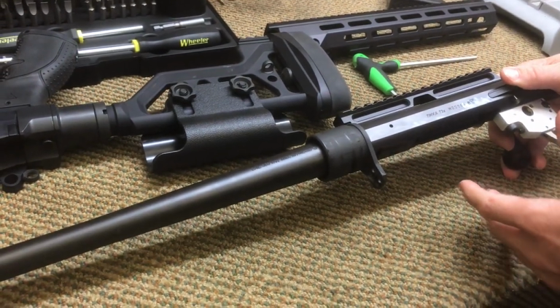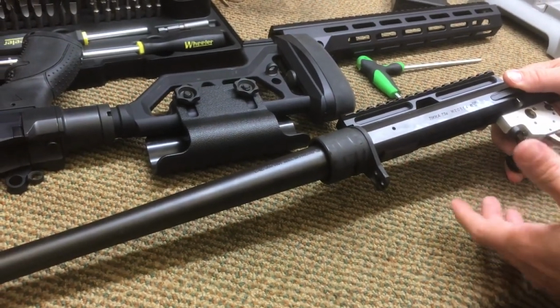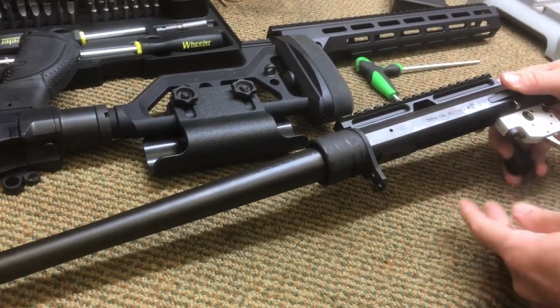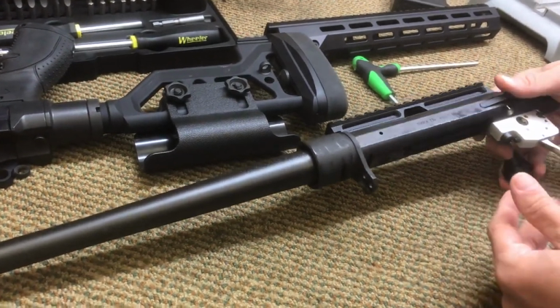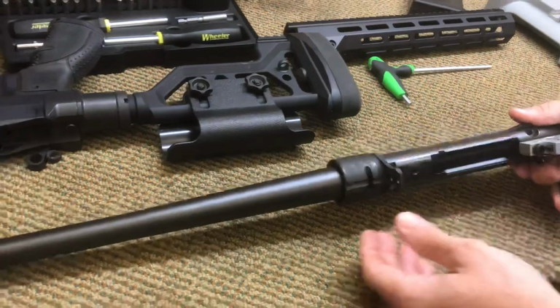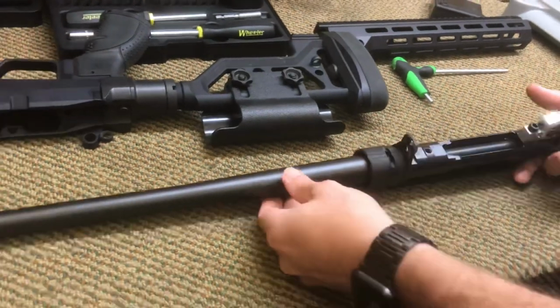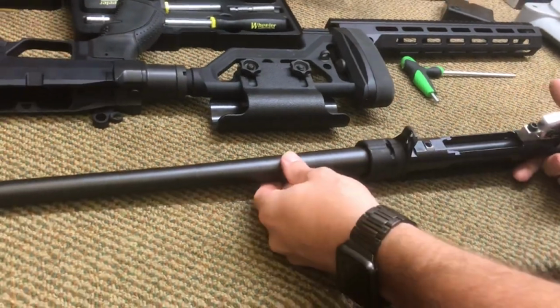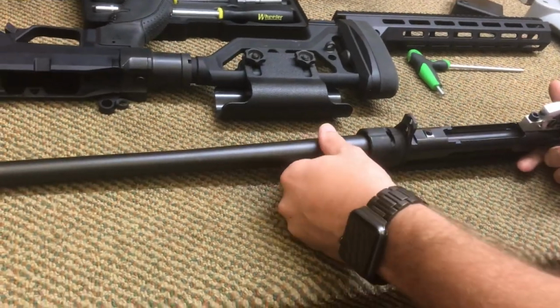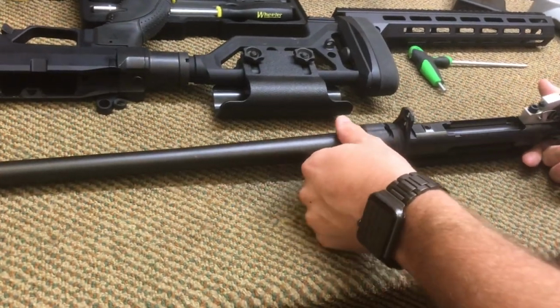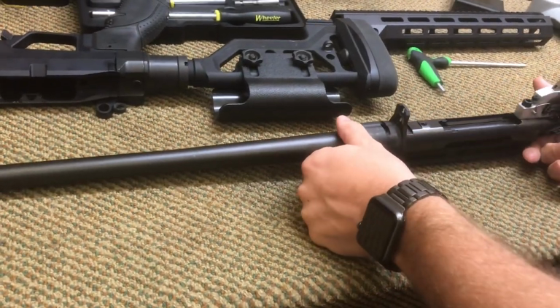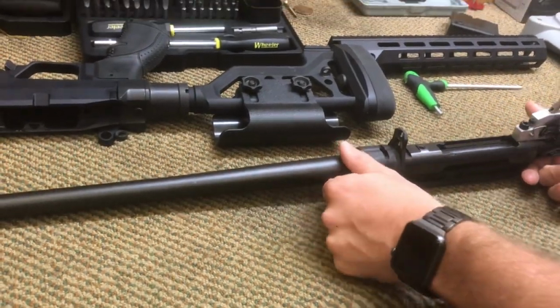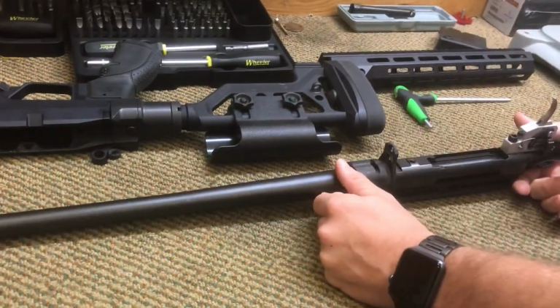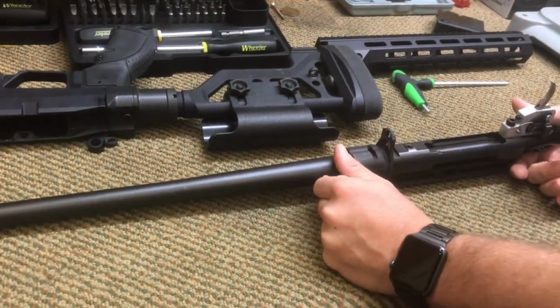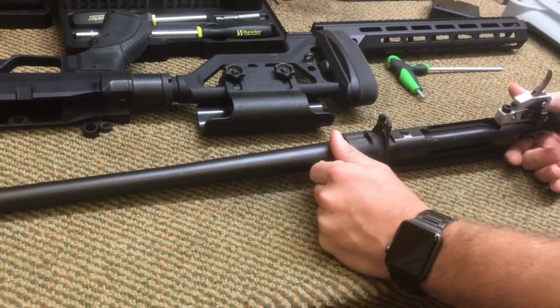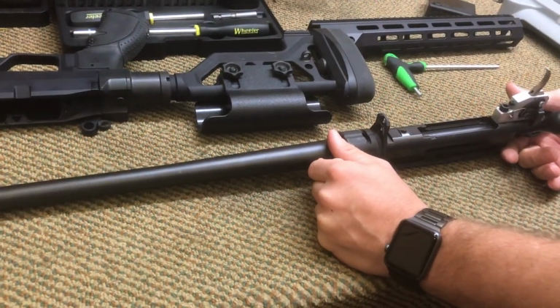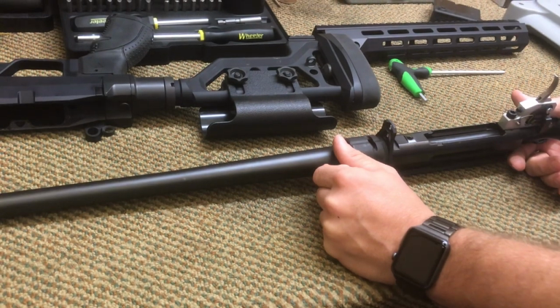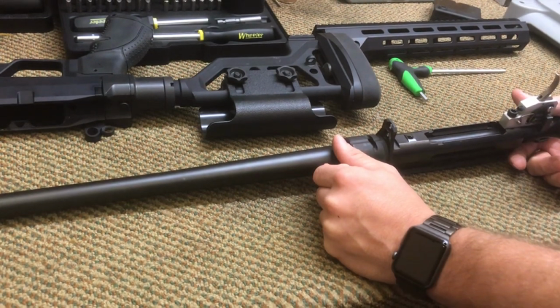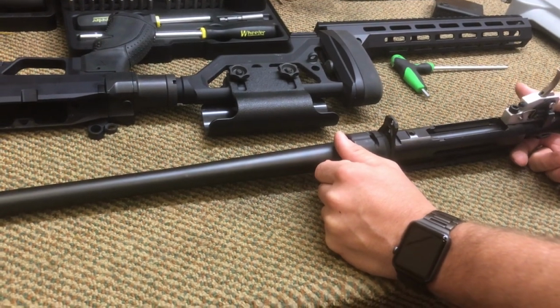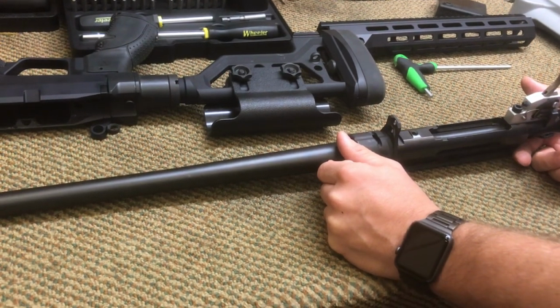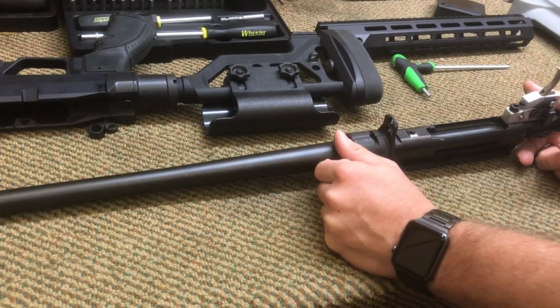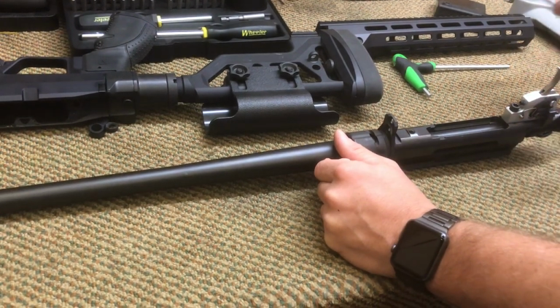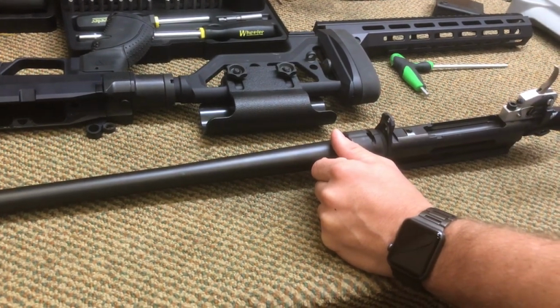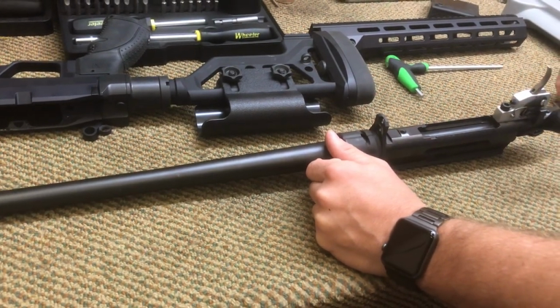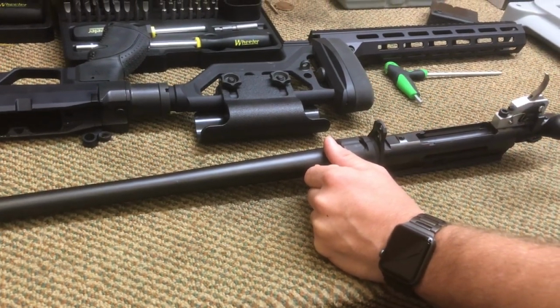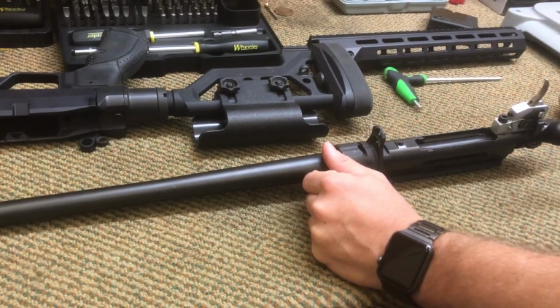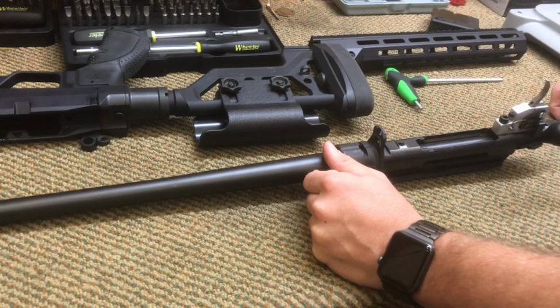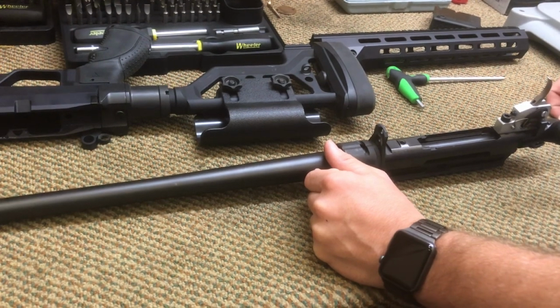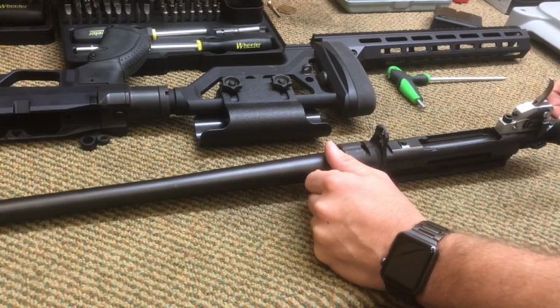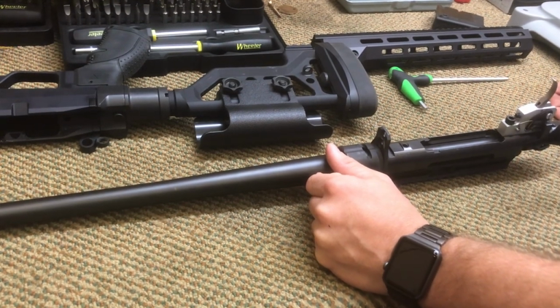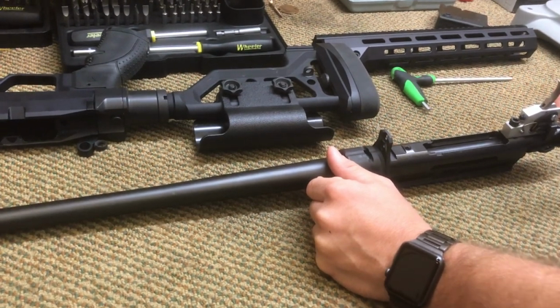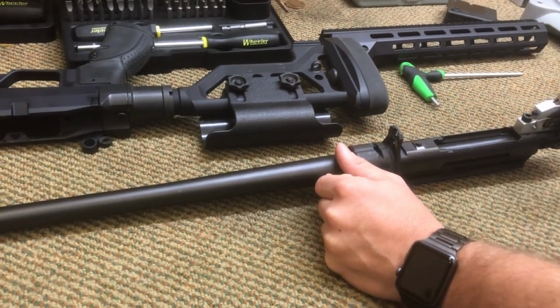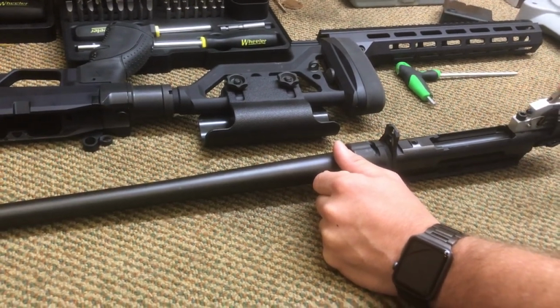I've had about a thousand rounds through mine. At this point I've found no reason to remove it from the chassis or take the handguard down at all. Use your own judgment, but the more you take your gun apart, the more likely you are to lose screws and mess things up.